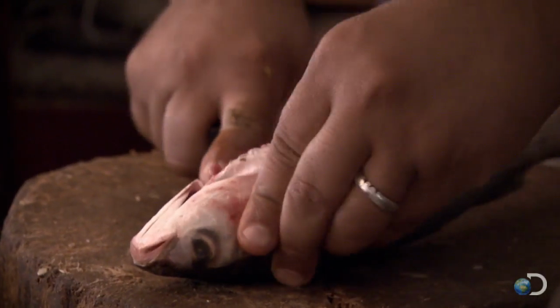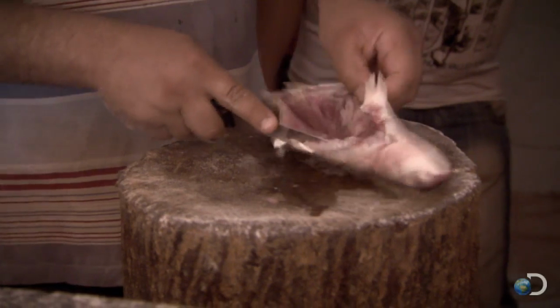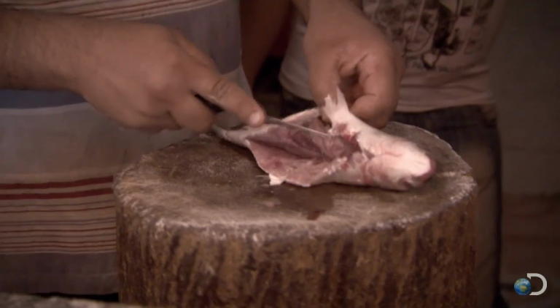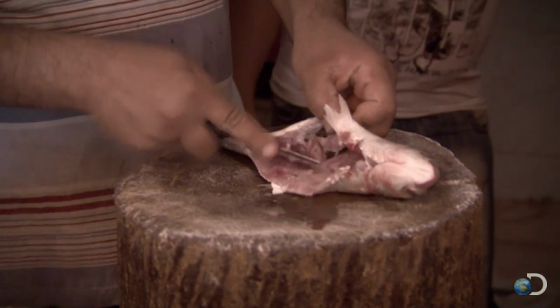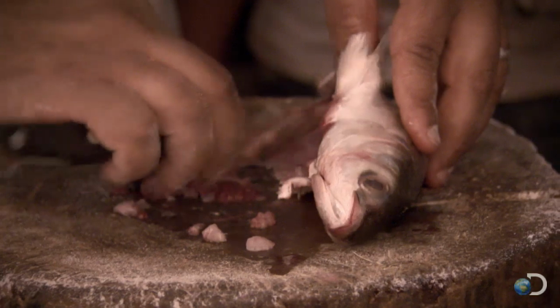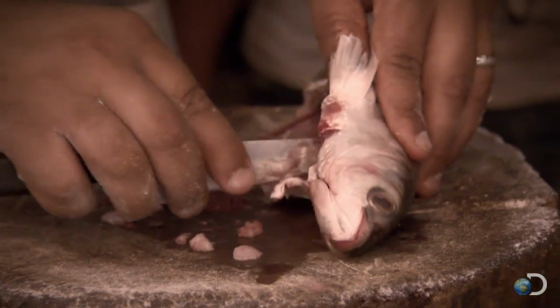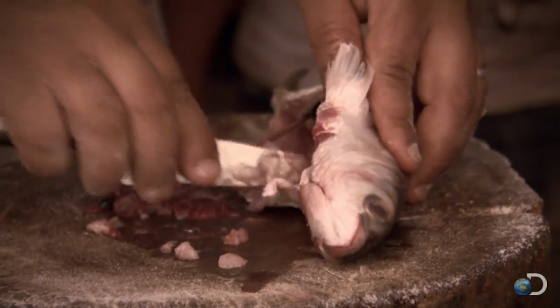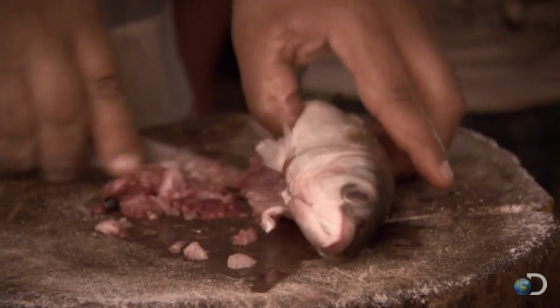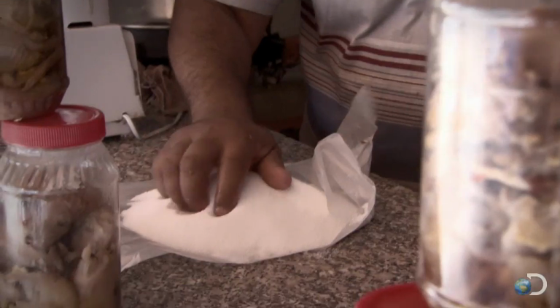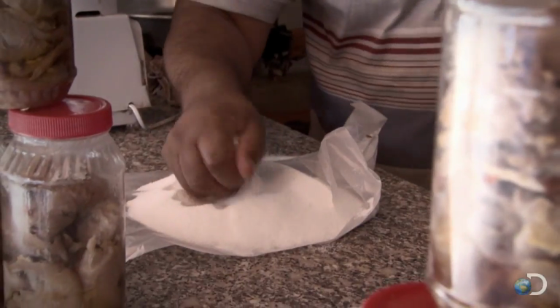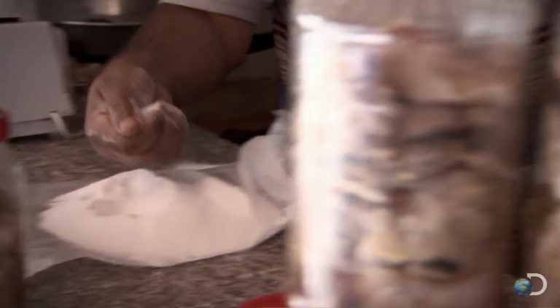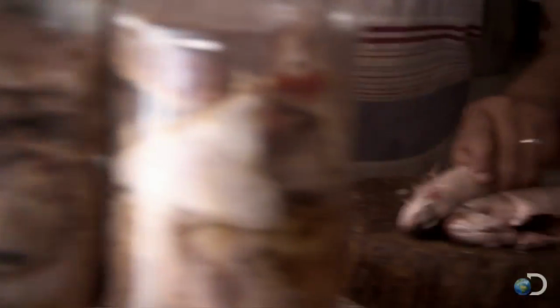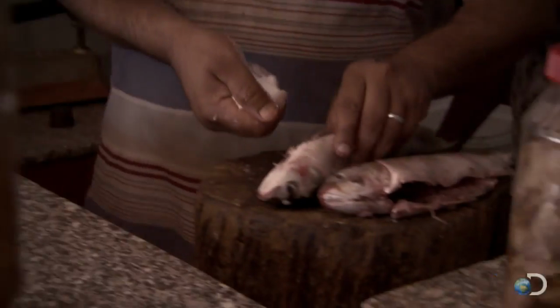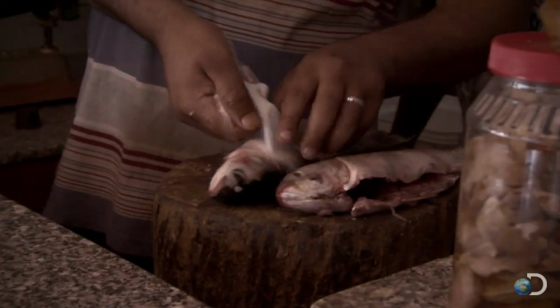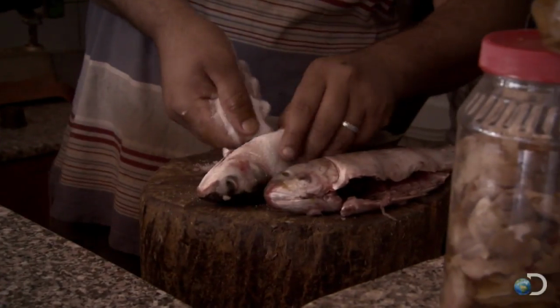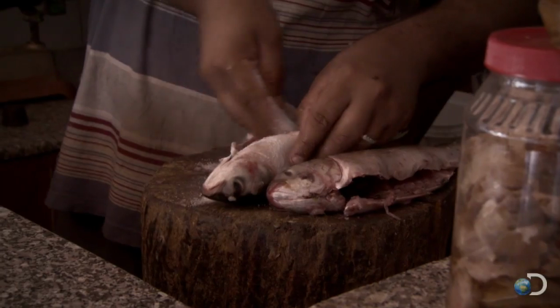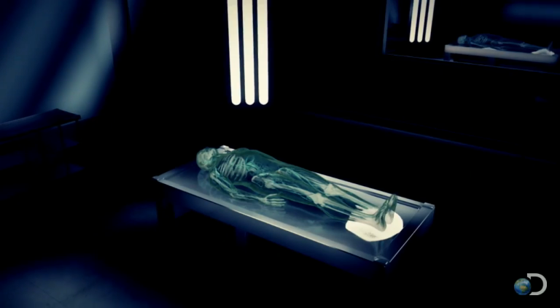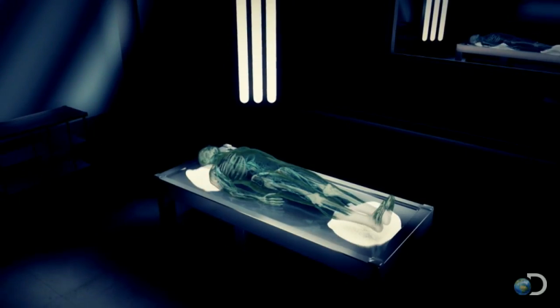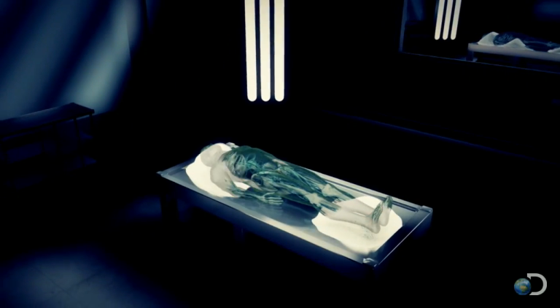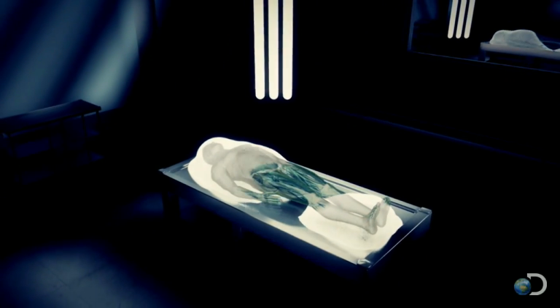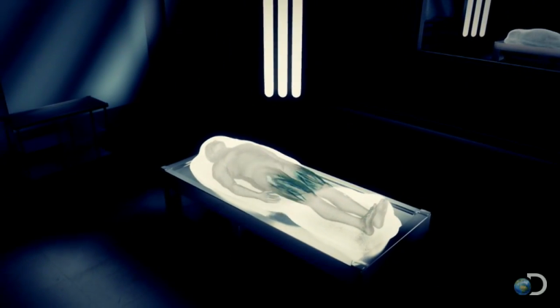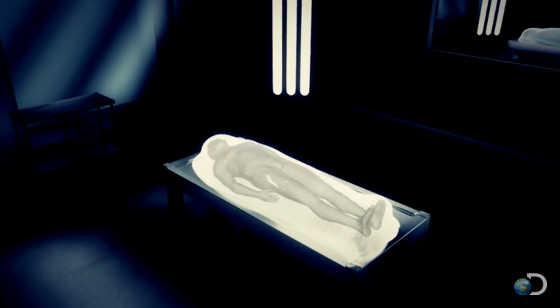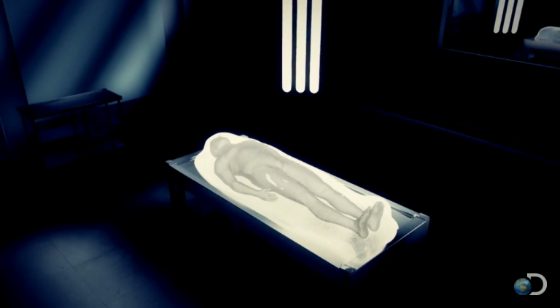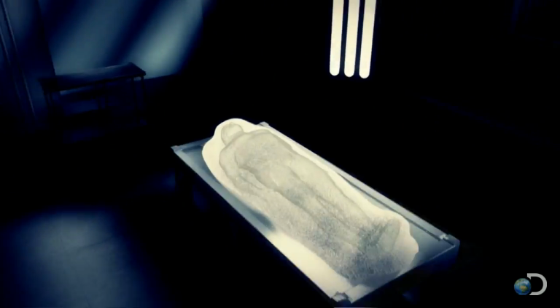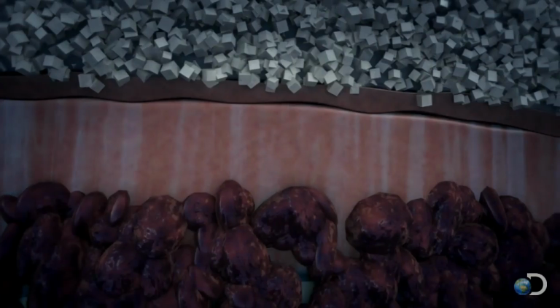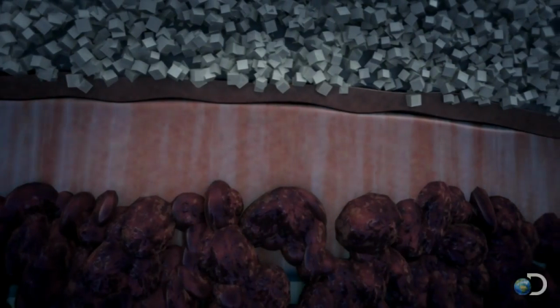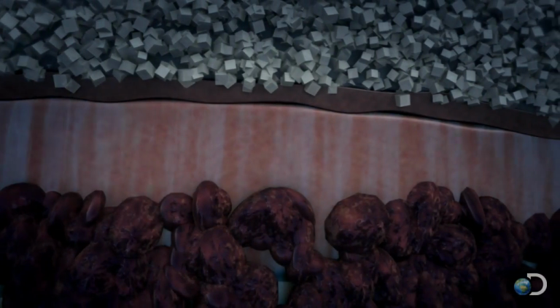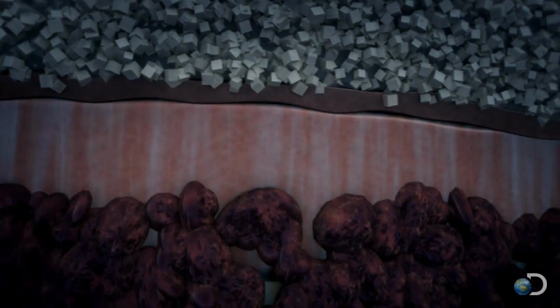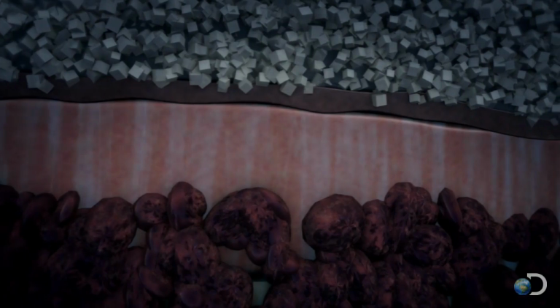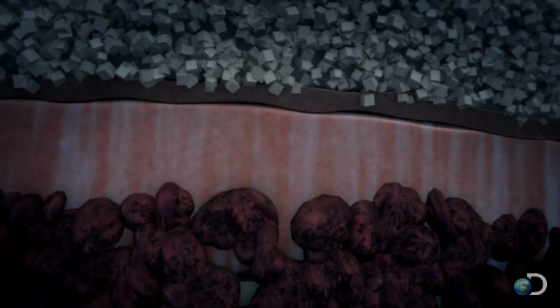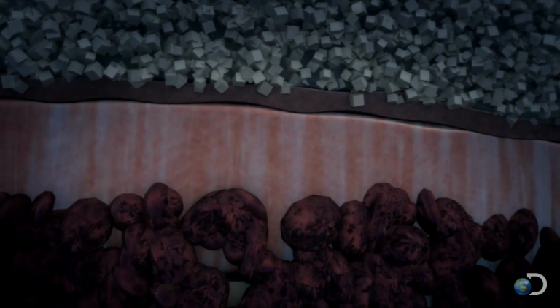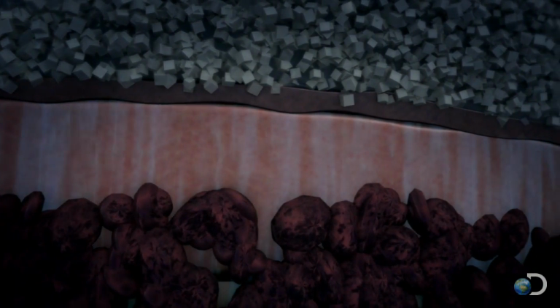First, they removed the entrails. Then, they packed them in salt to dry. The salt draws the moisture from the flesh and up through the skin, where it's absorbed by the salt.